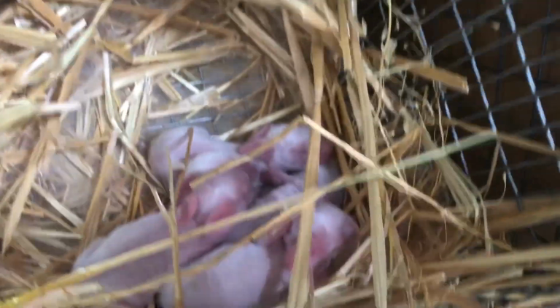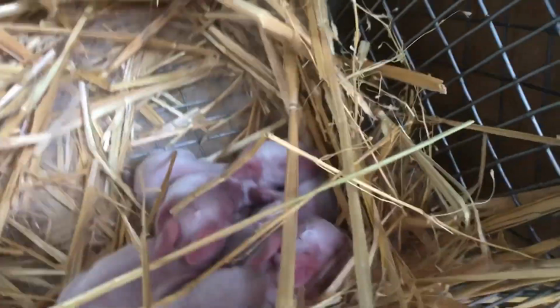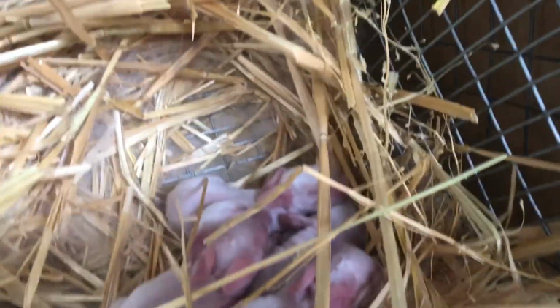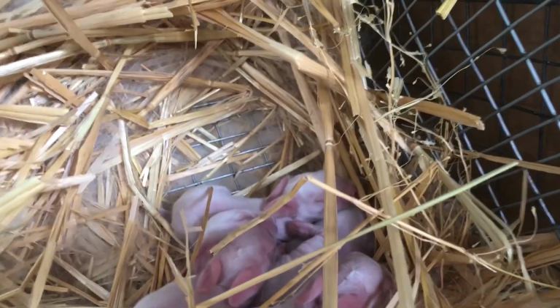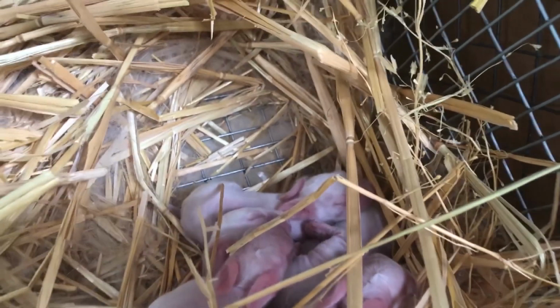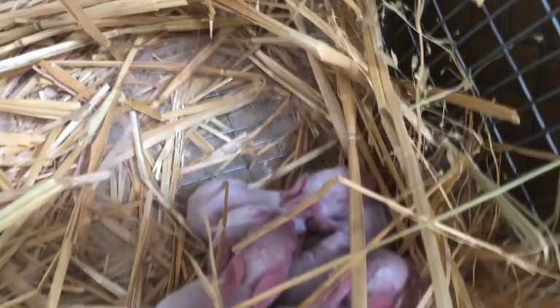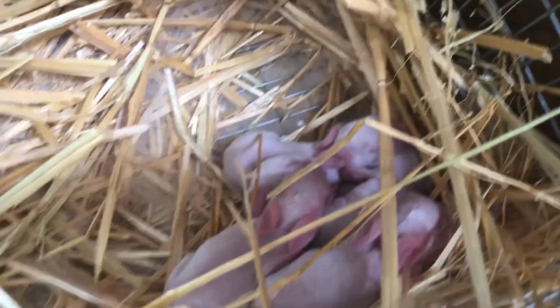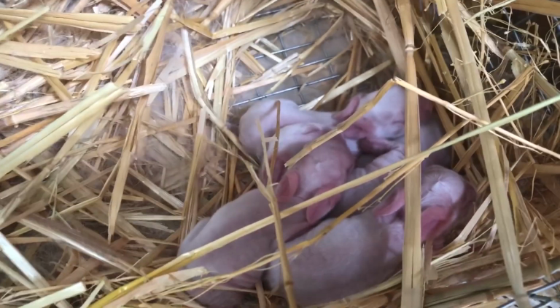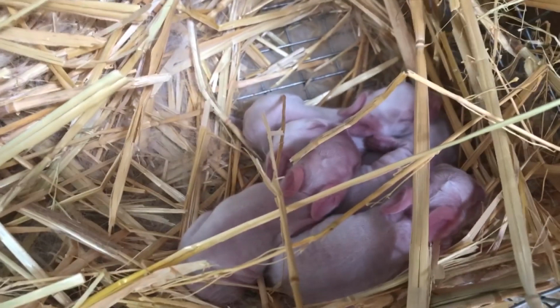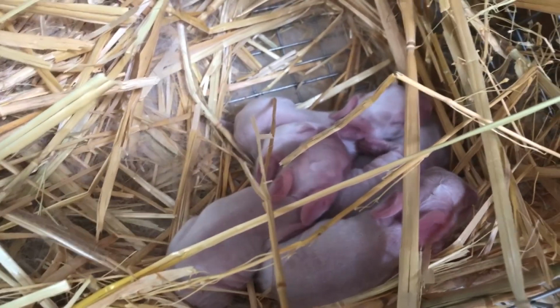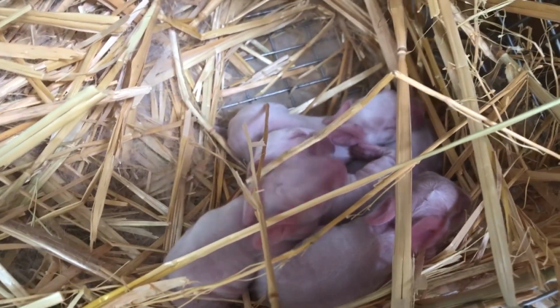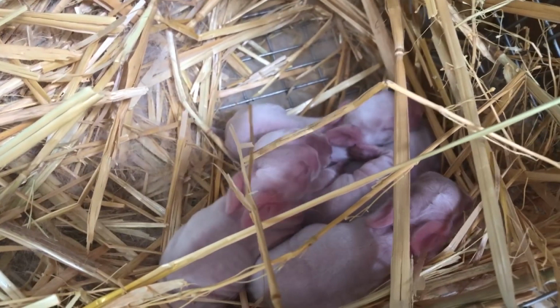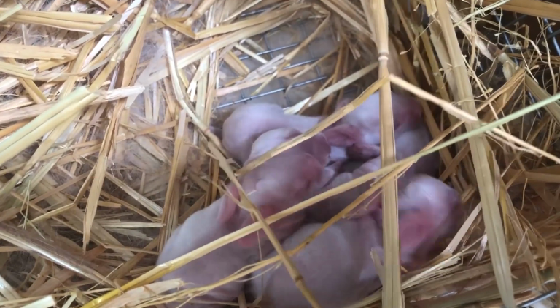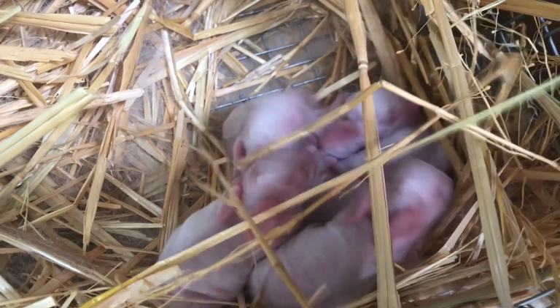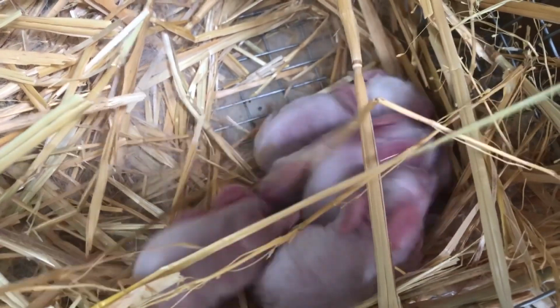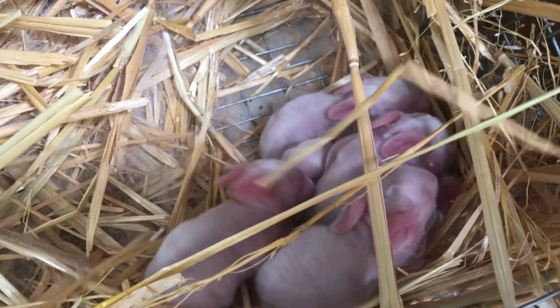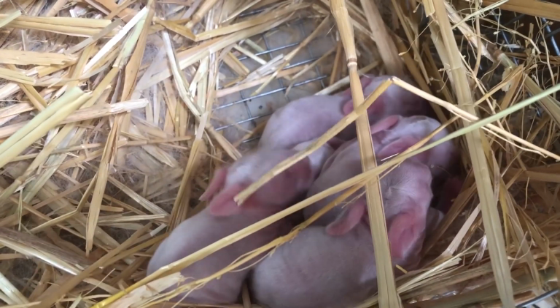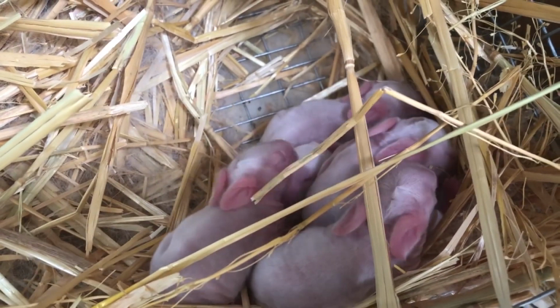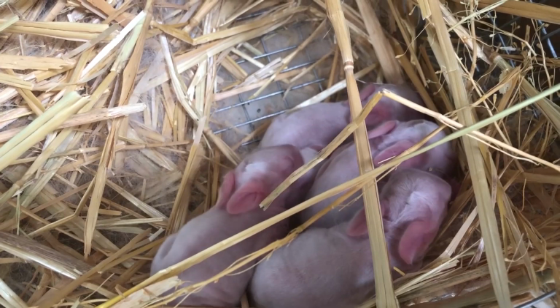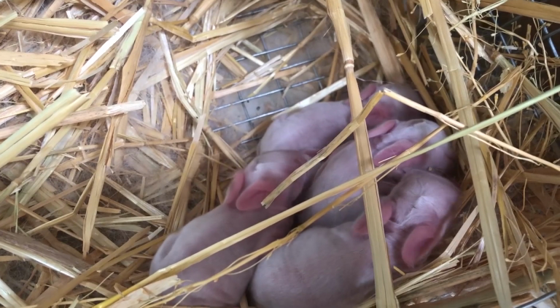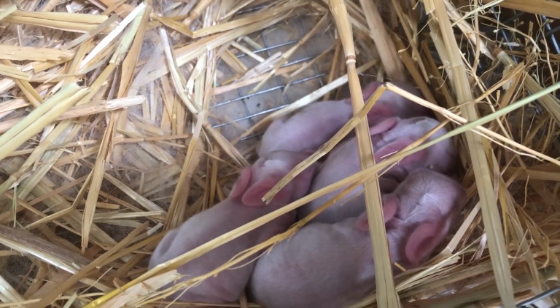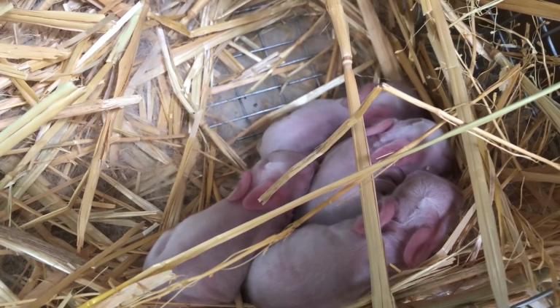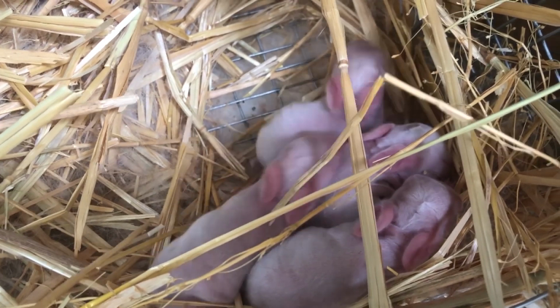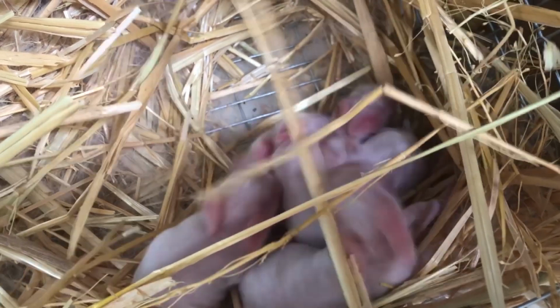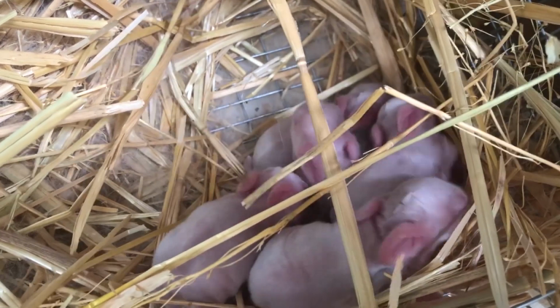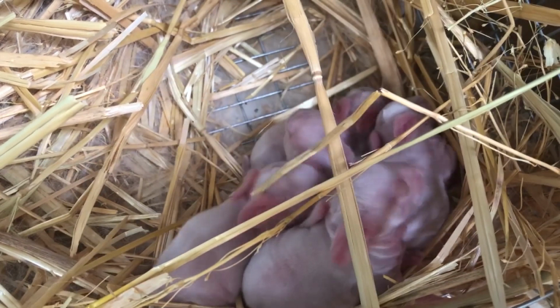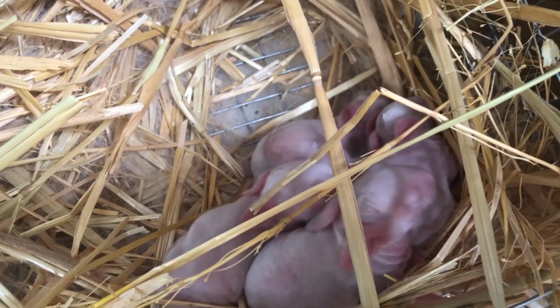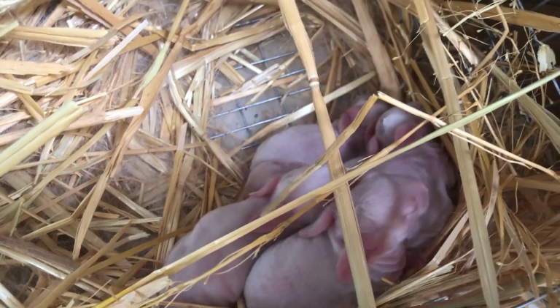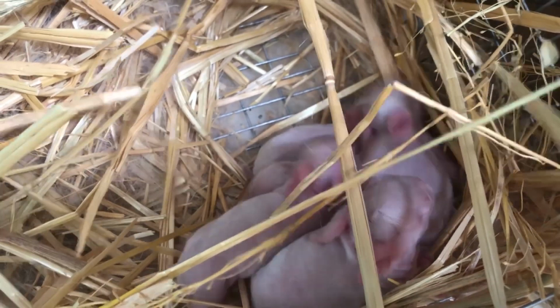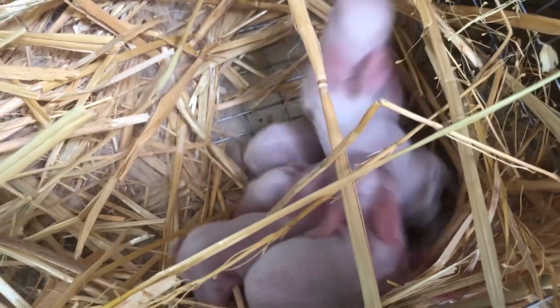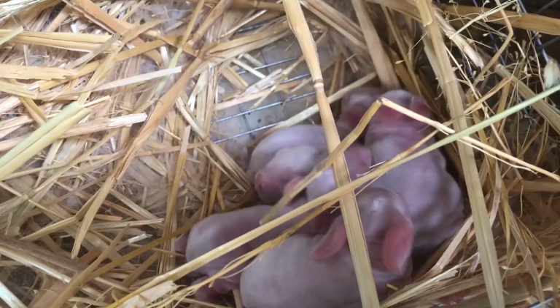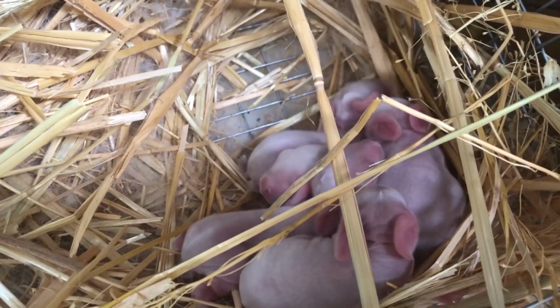We're just checking them every day, making sure their bellies are looking a little full, that they're still moving around, and that everybody's alive. These are the biggest babies I've ever had to deal with.